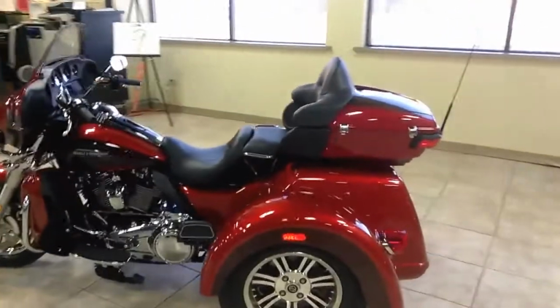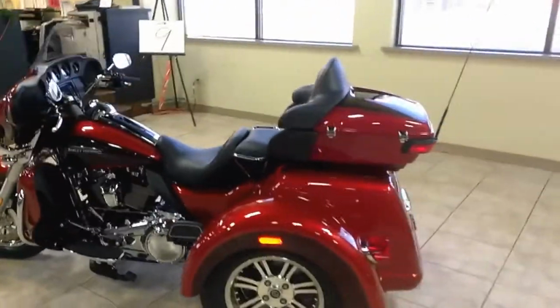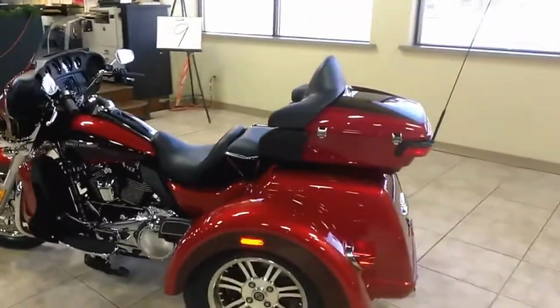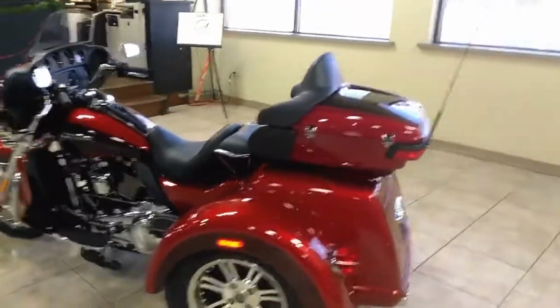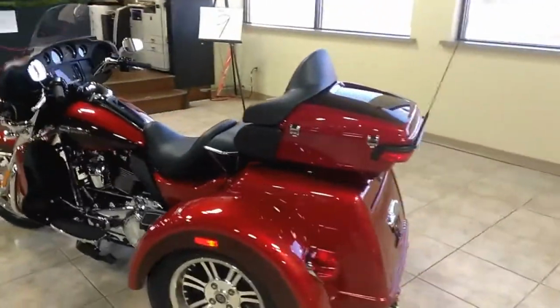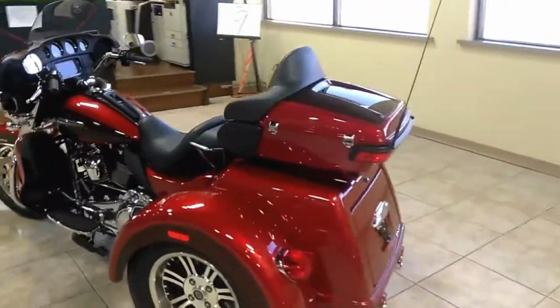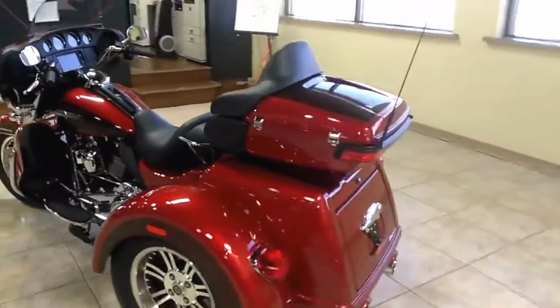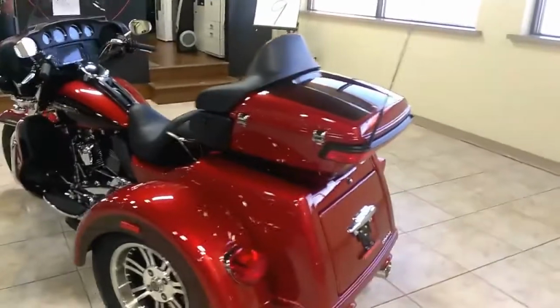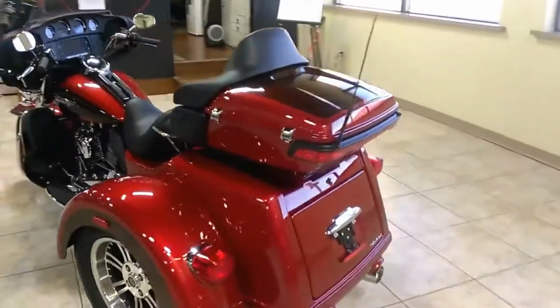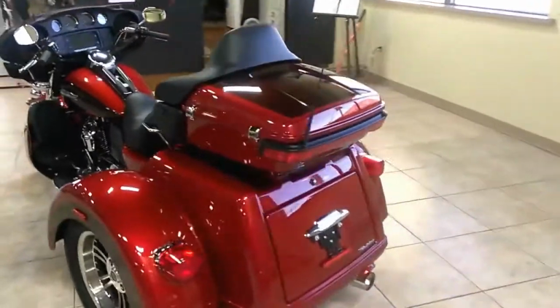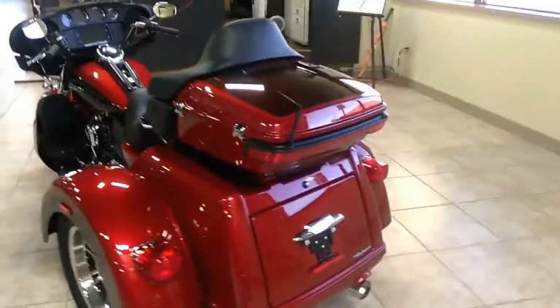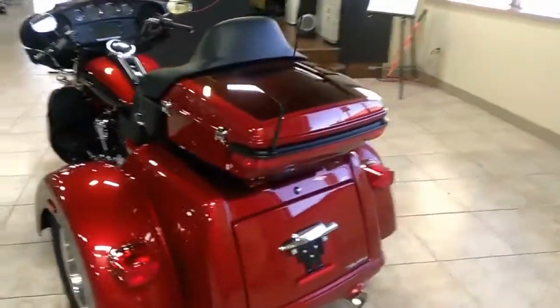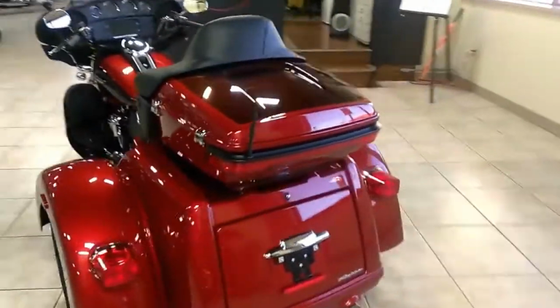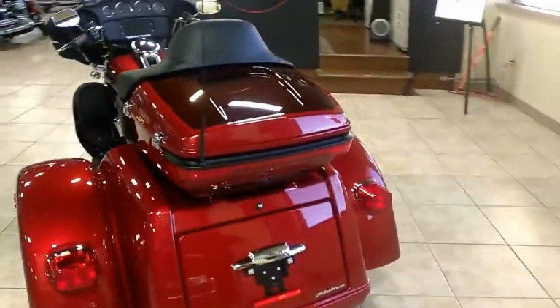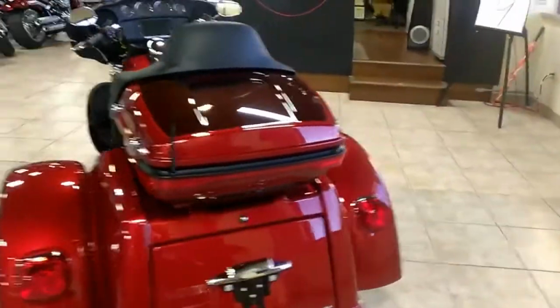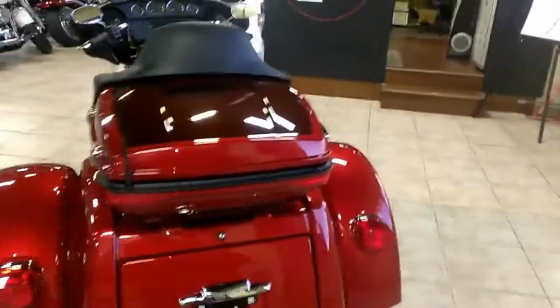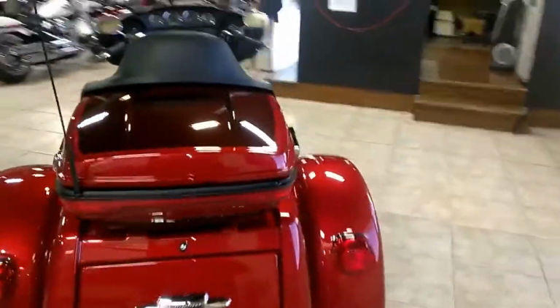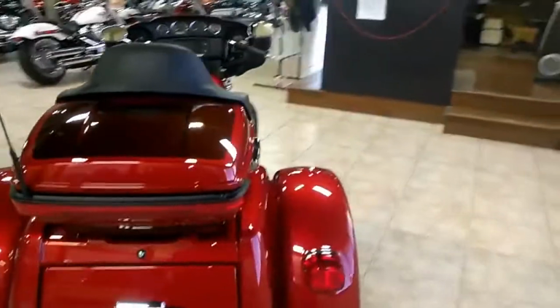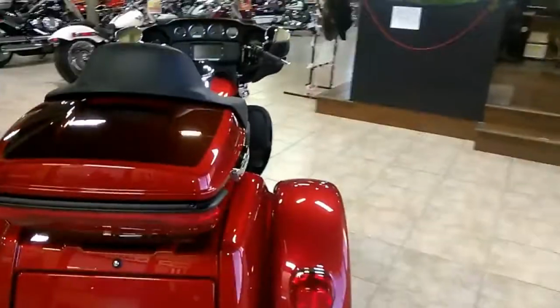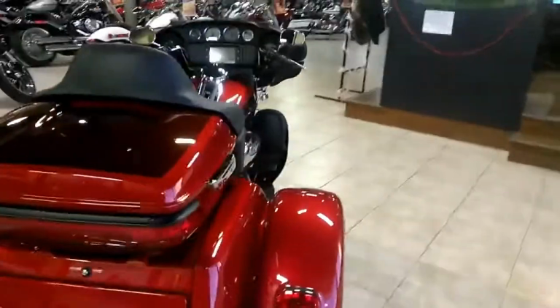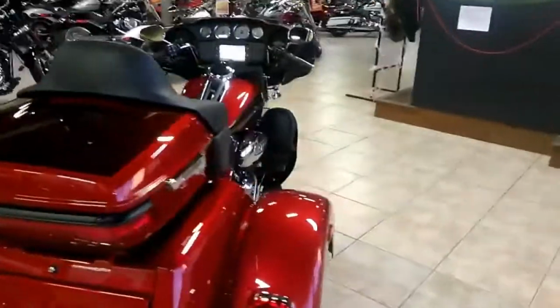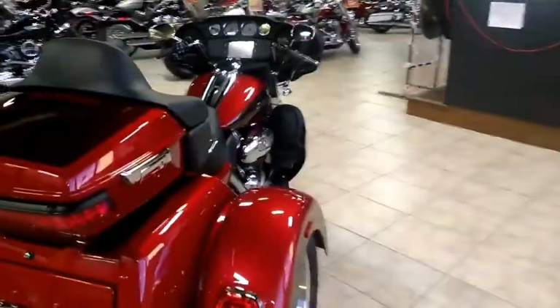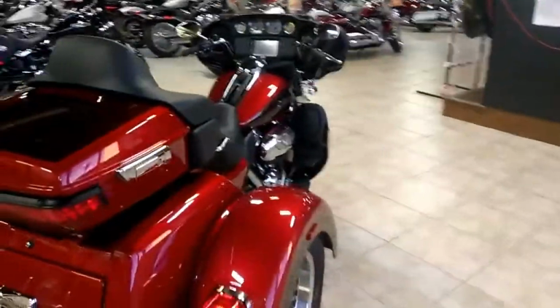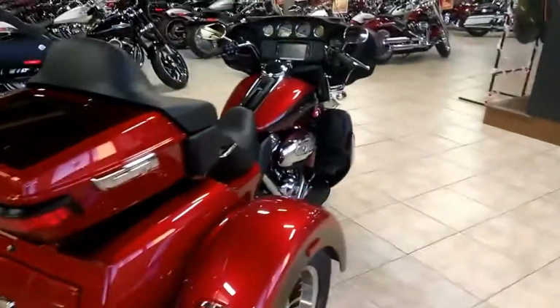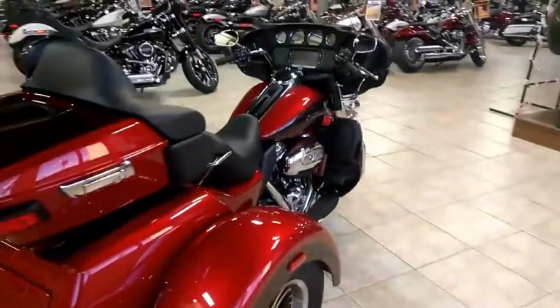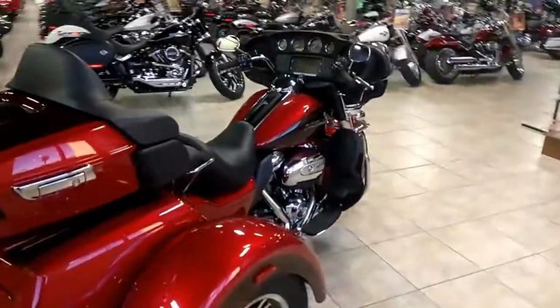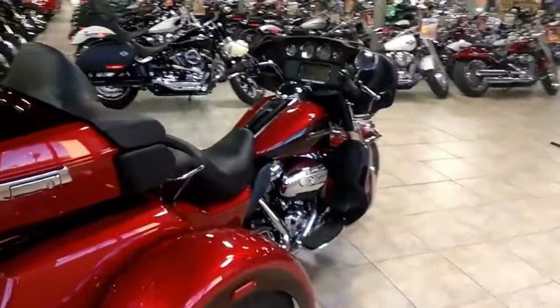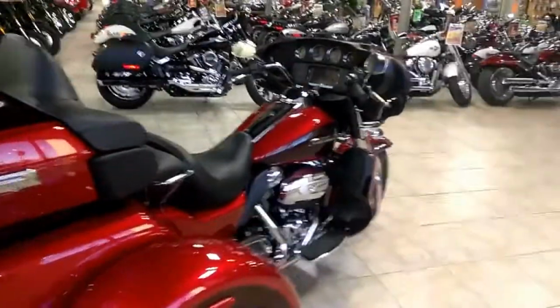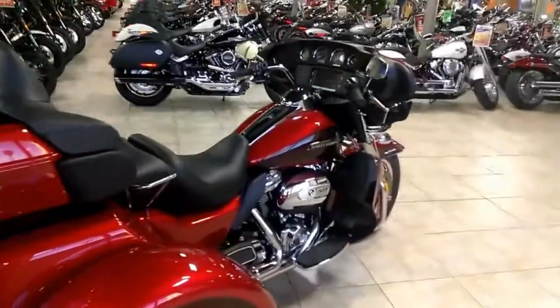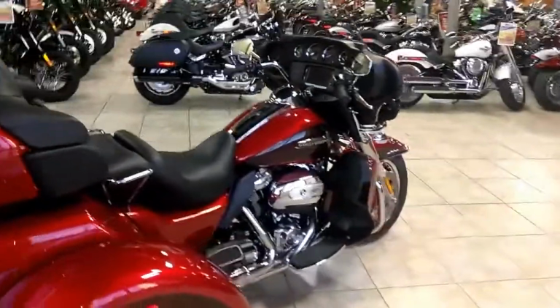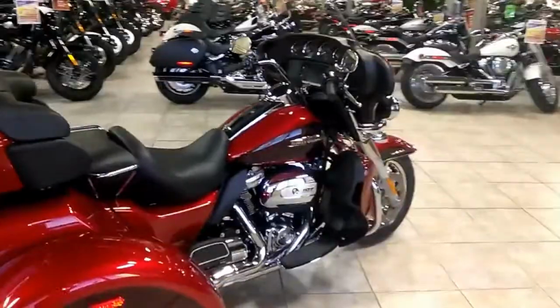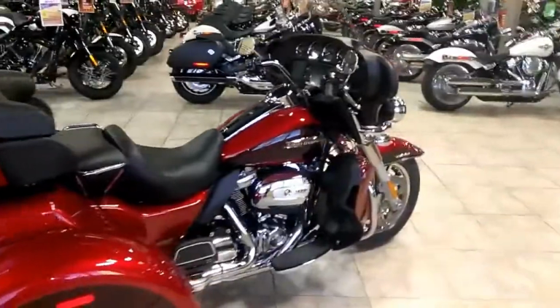It's got the 107 Milwaukee 8 engine as well as plenty of storage space here in the back. This thing is awesome. It's got navigation, and it's got radiators in the front so you got water-cooled, air-cooled, oil-cooled.